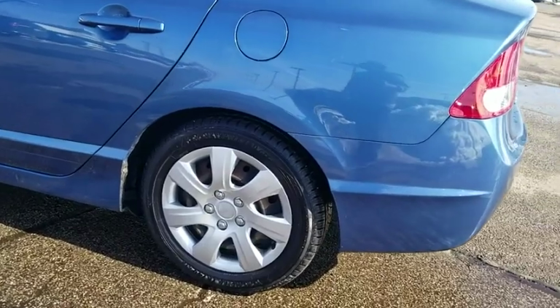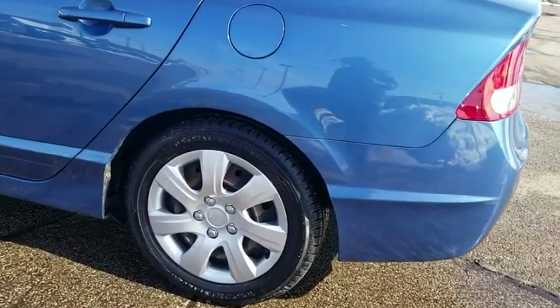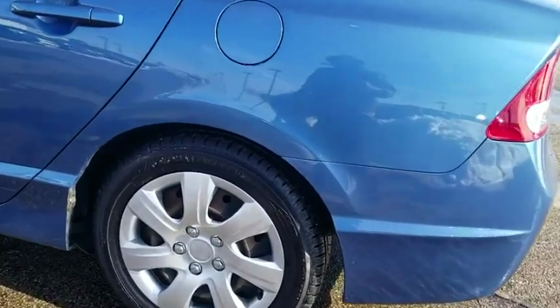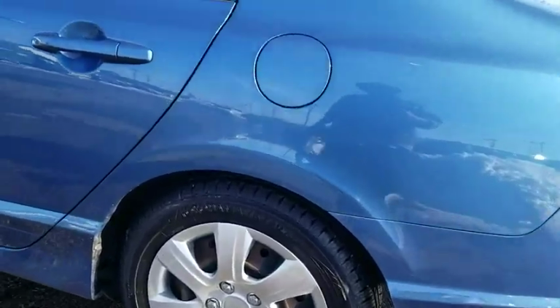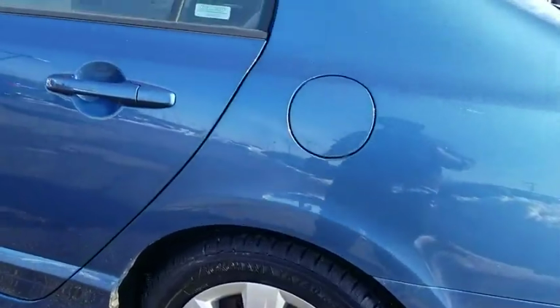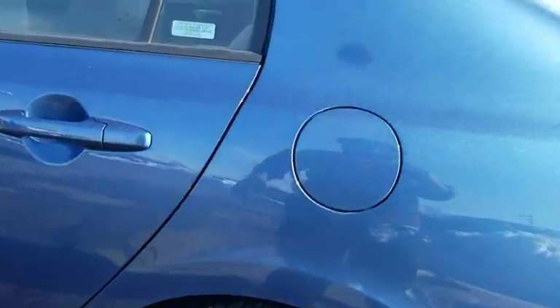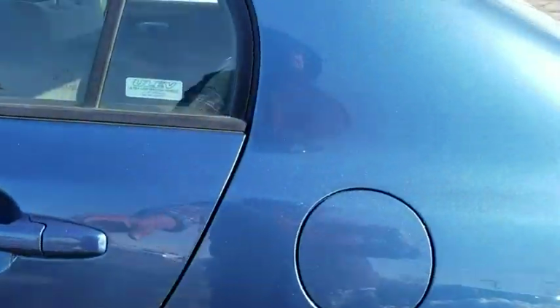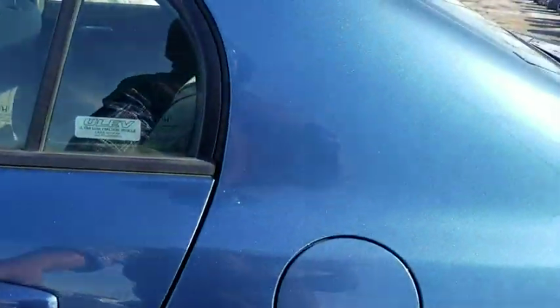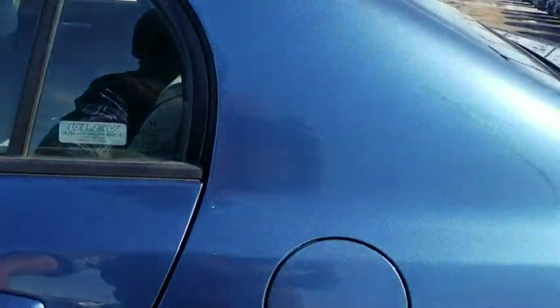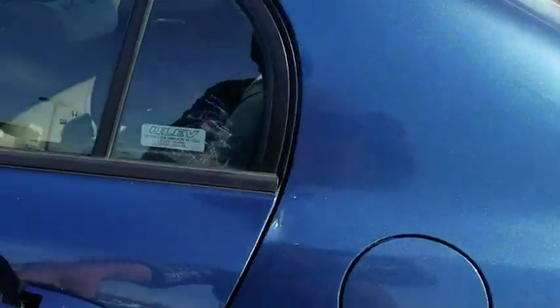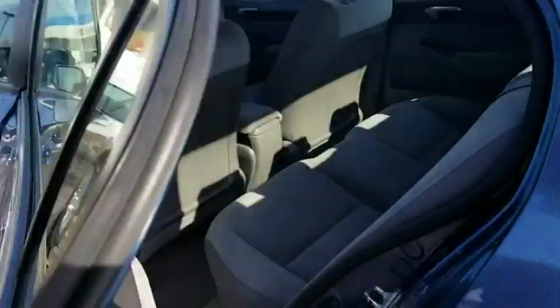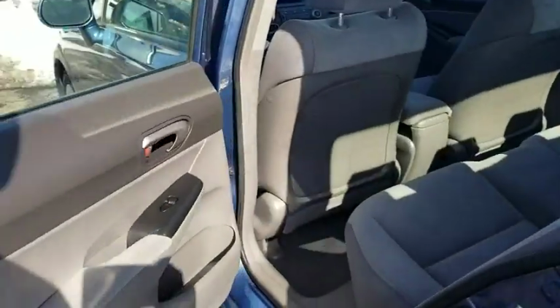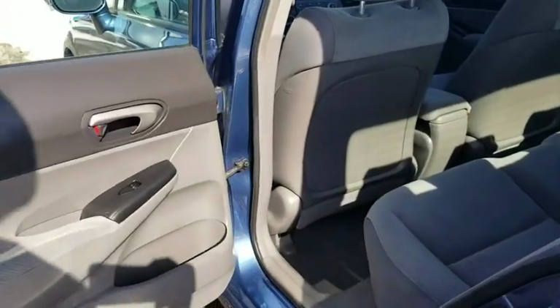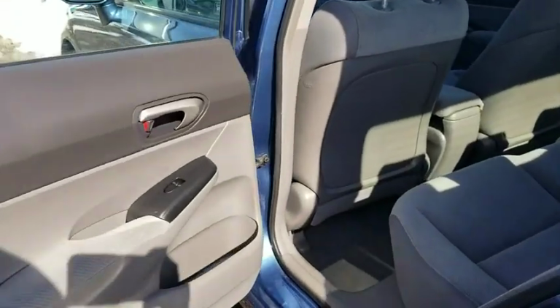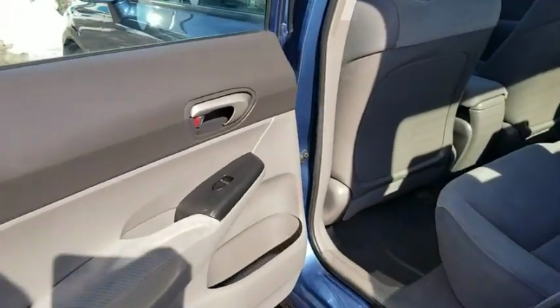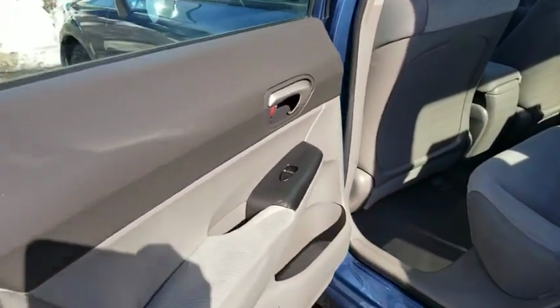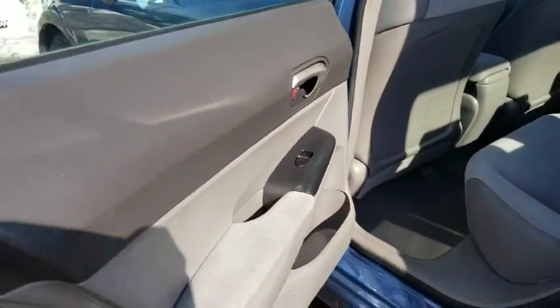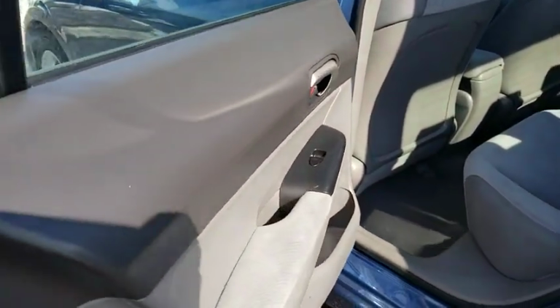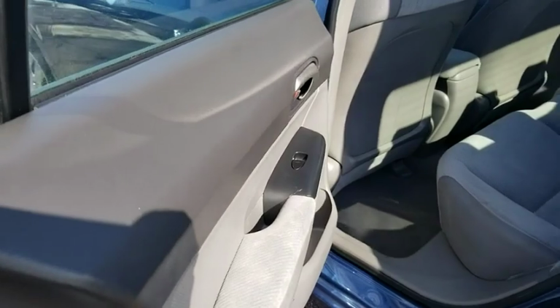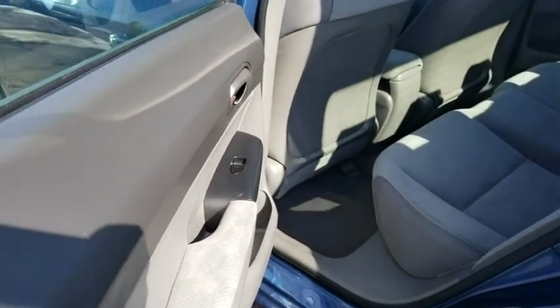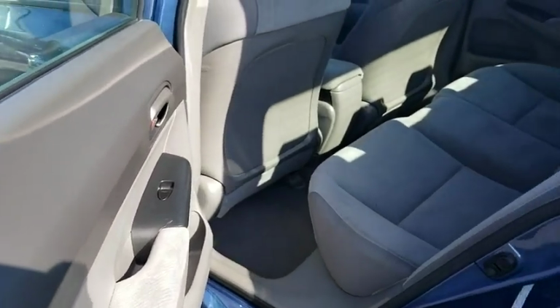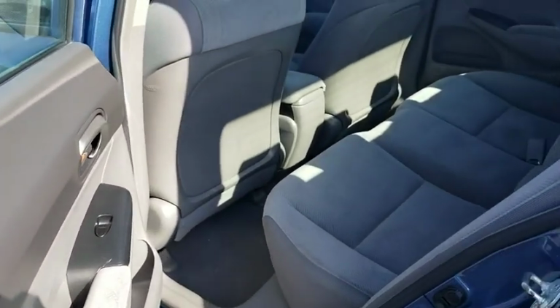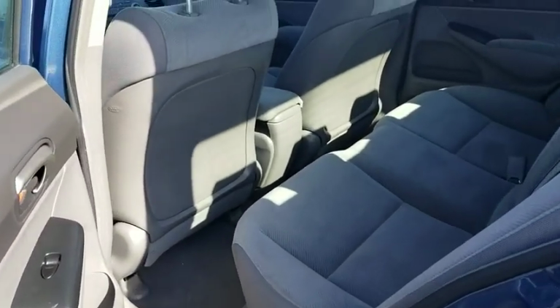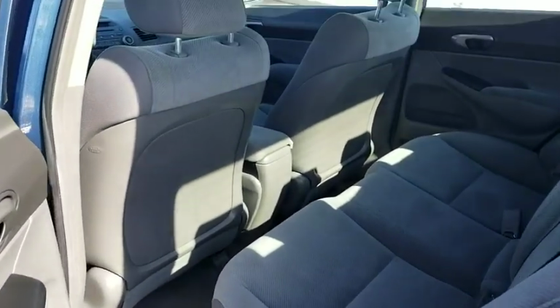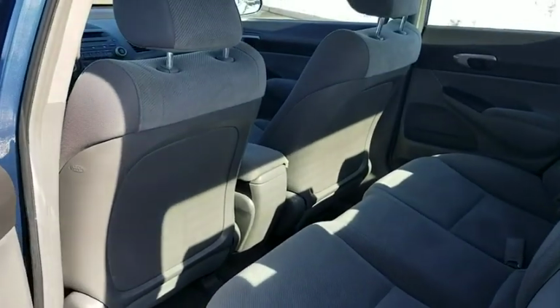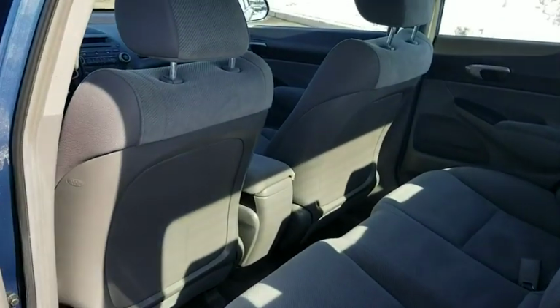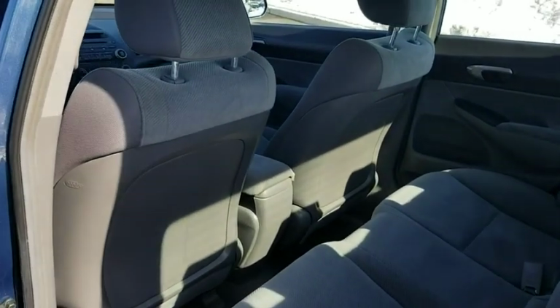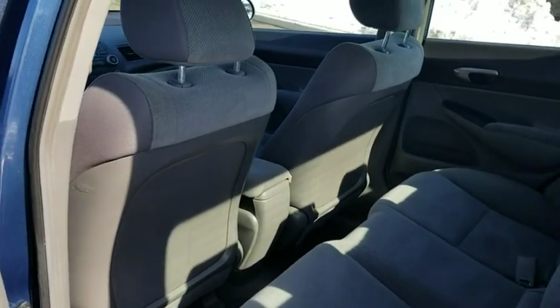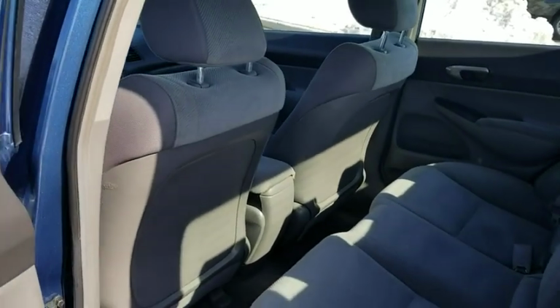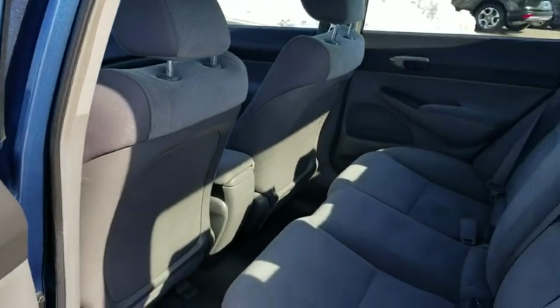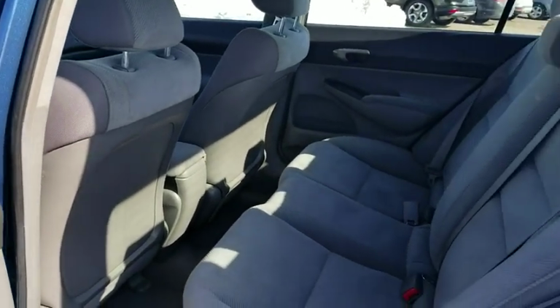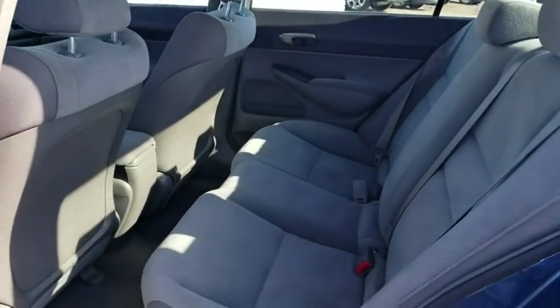Front bucket seats, driver vanity mirror, passenger vanity mirror, speed control, wheel covers, four-piece floor mat set, low tire pressure warning.